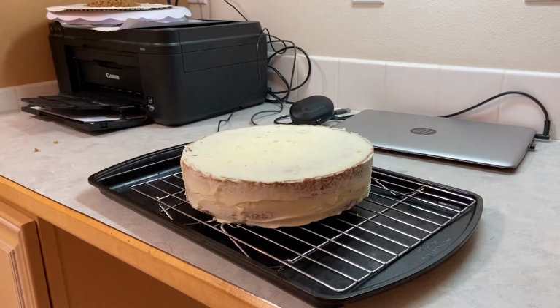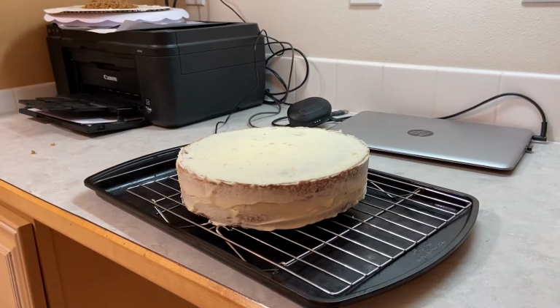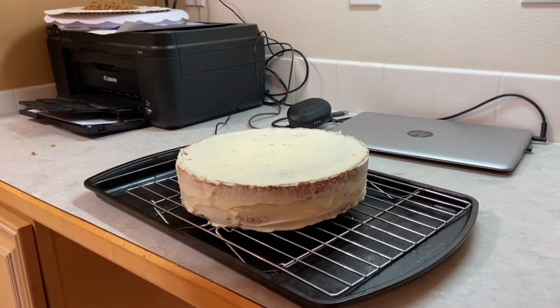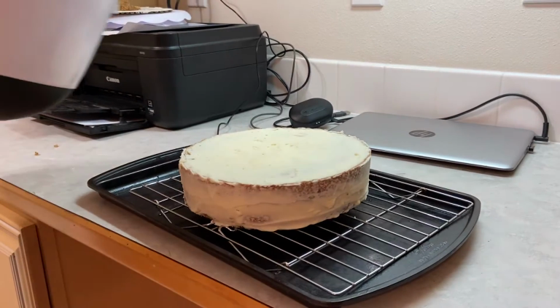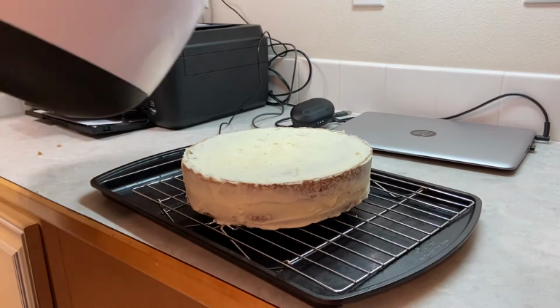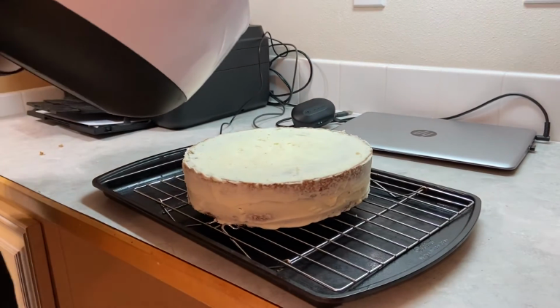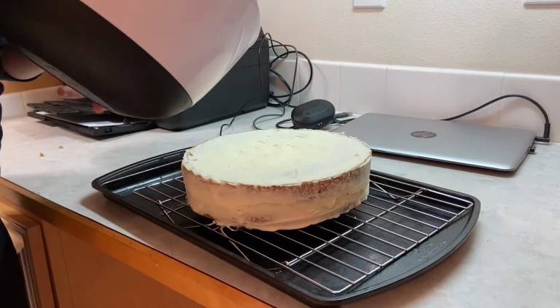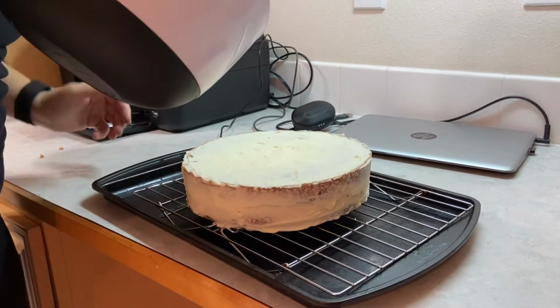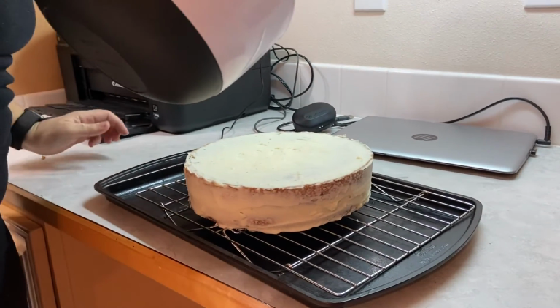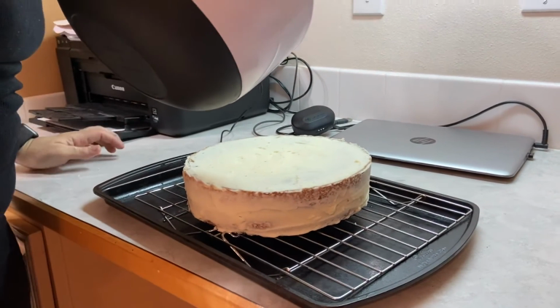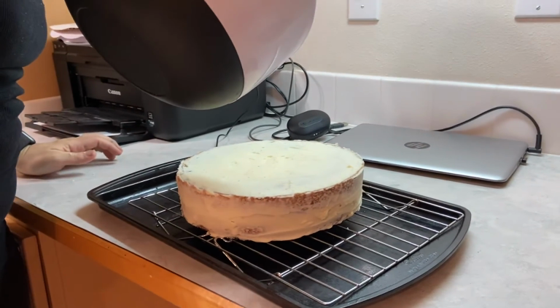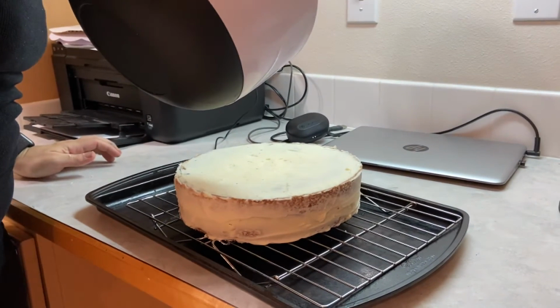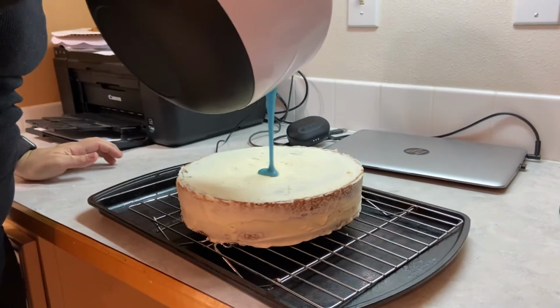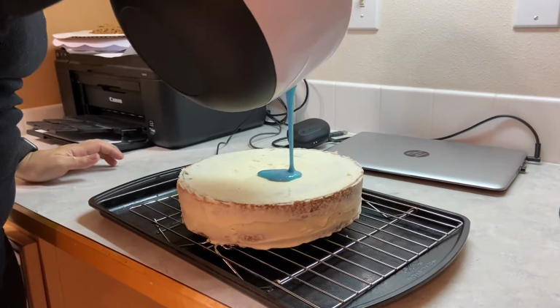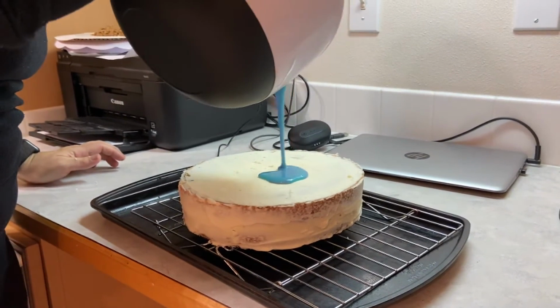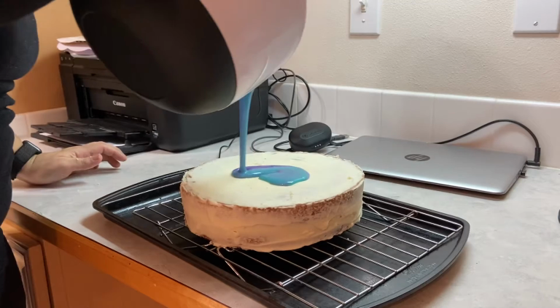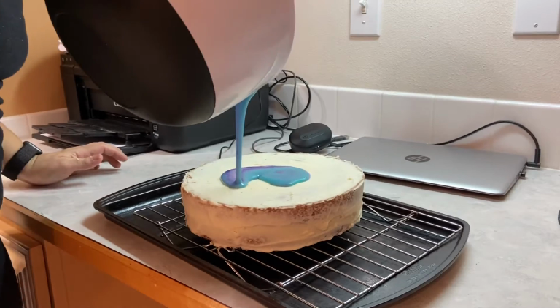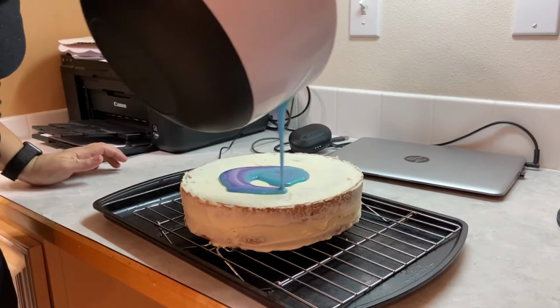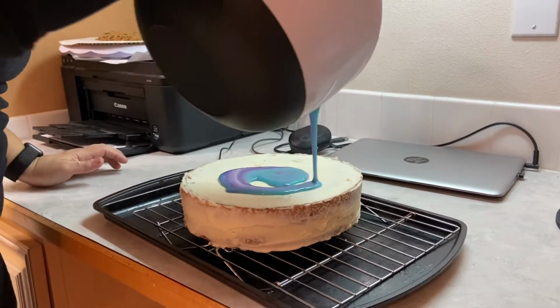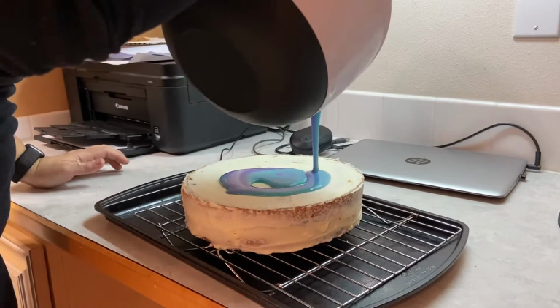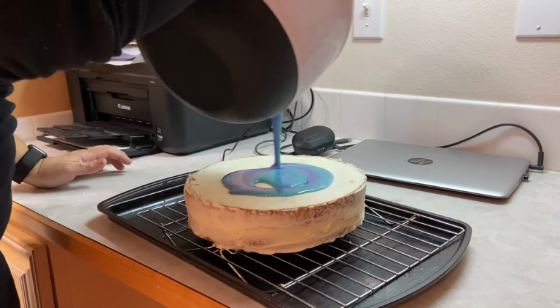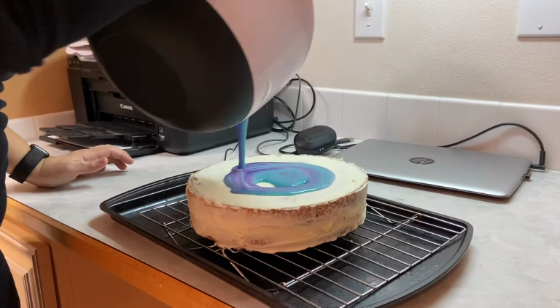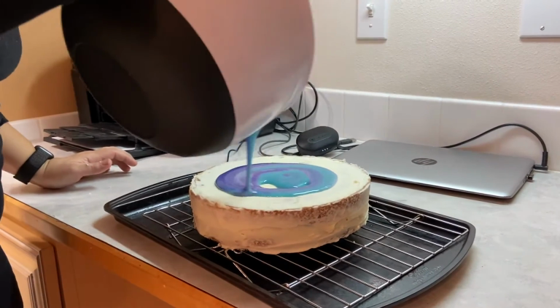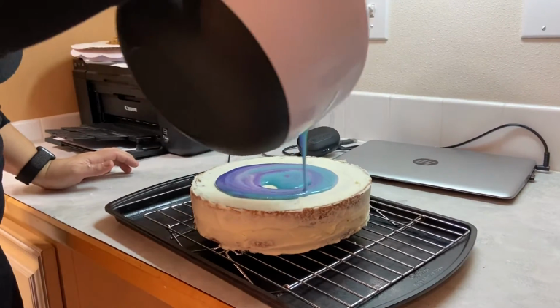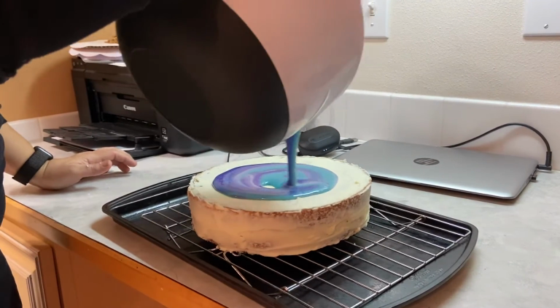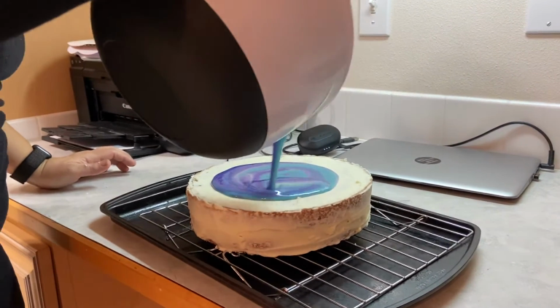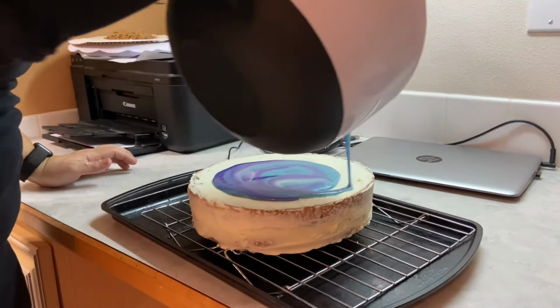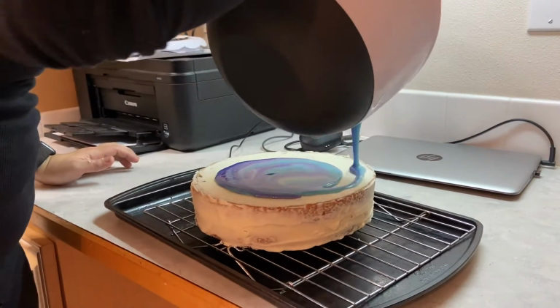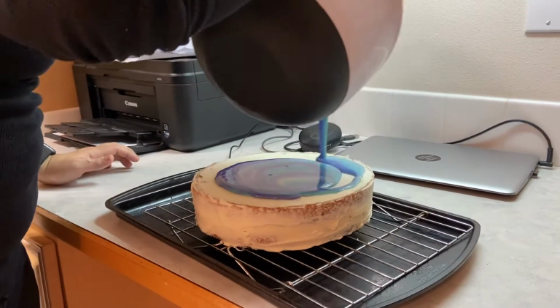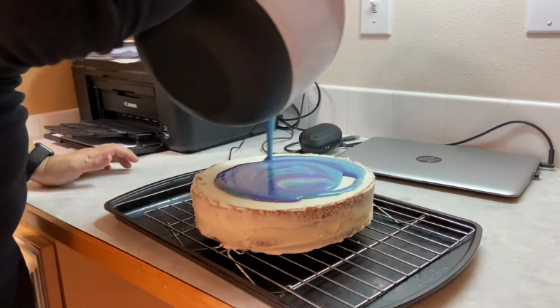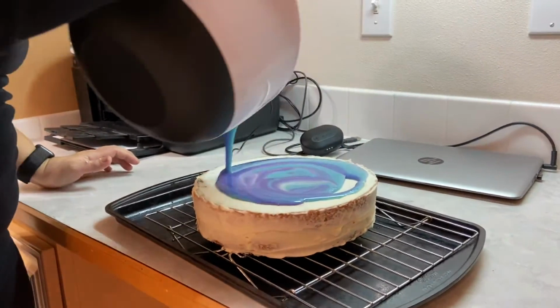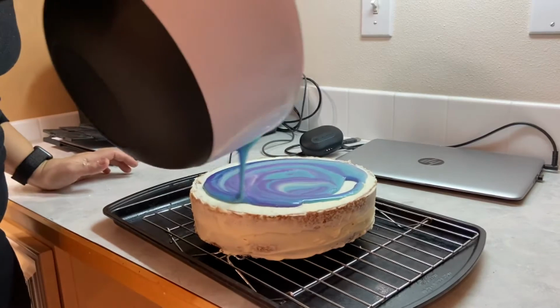We will pull her on the glaze! Alright, let's see if this works. Whoa, that glaze! Oh, it's my favorite color, I think.